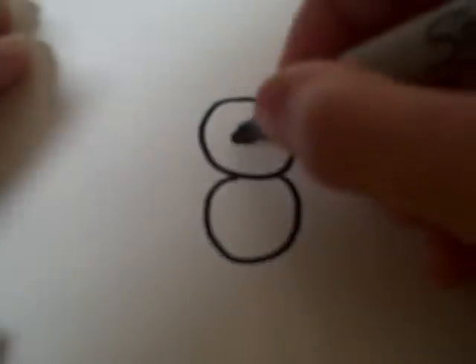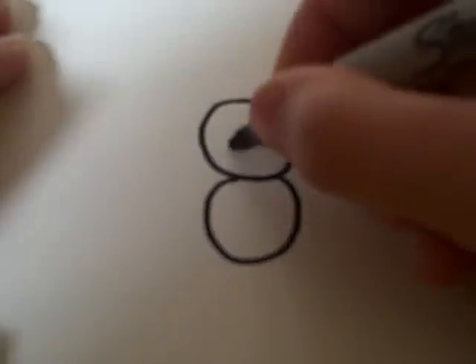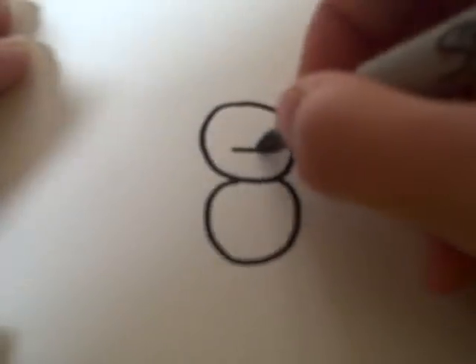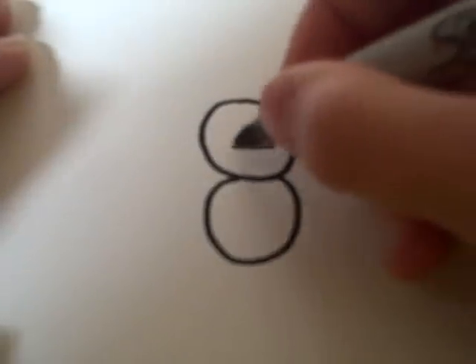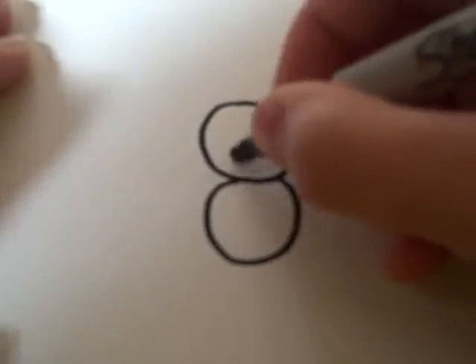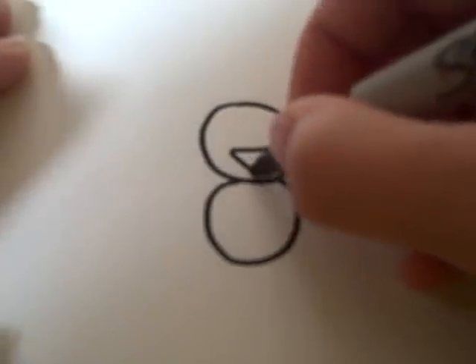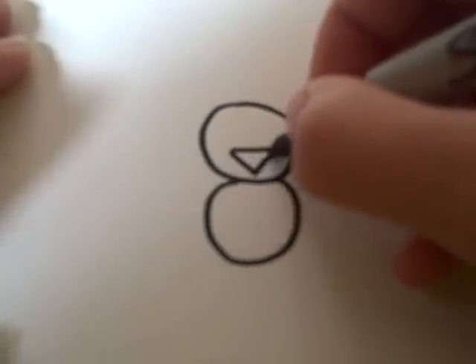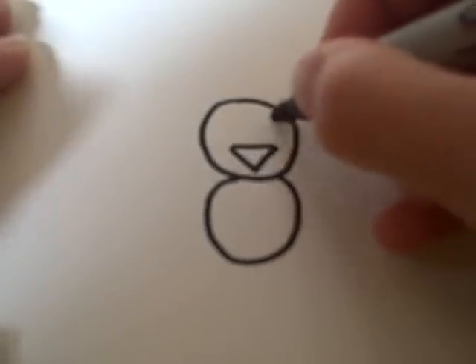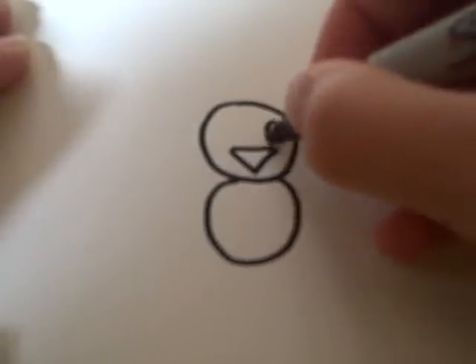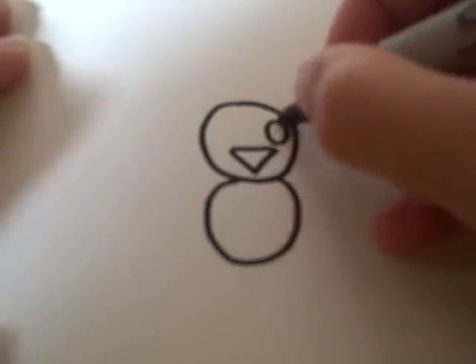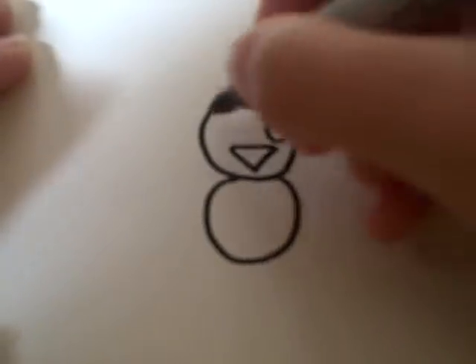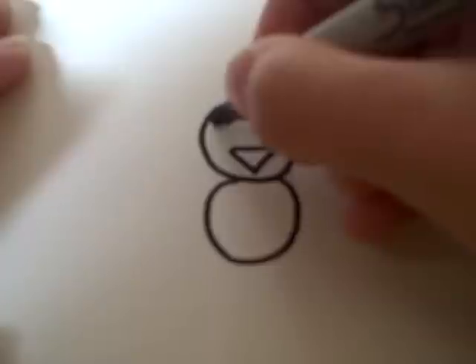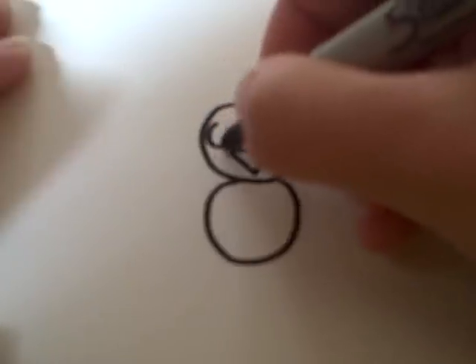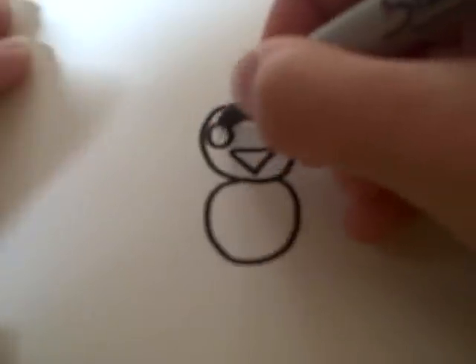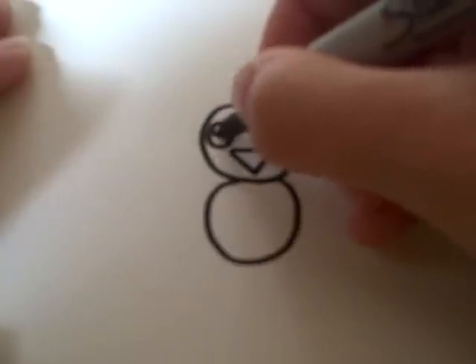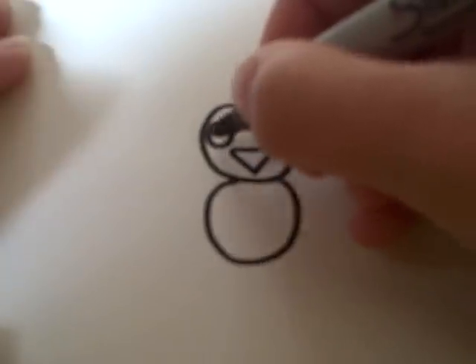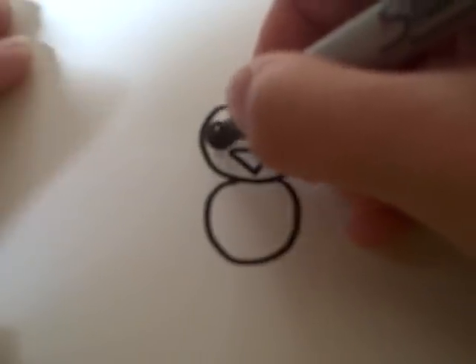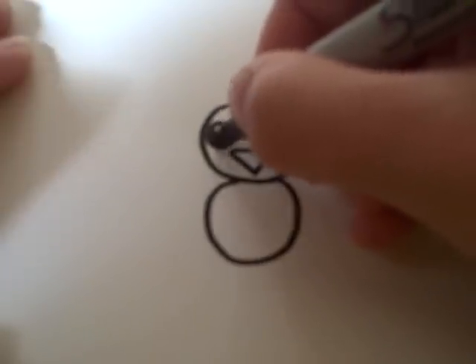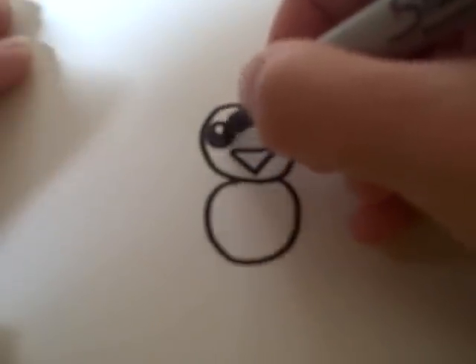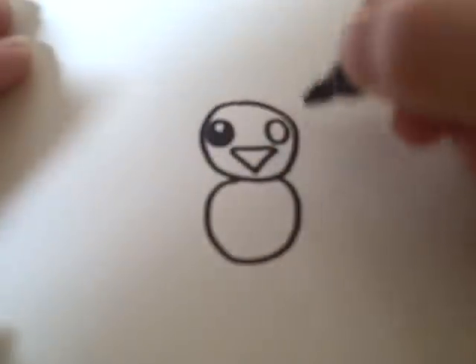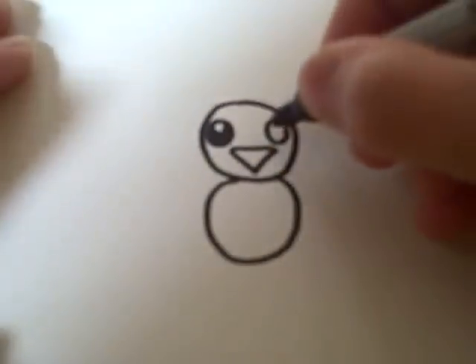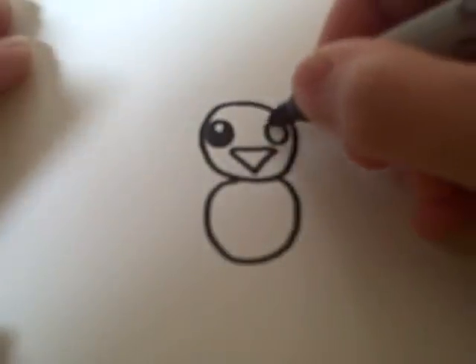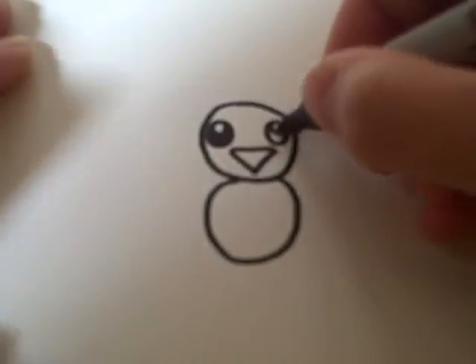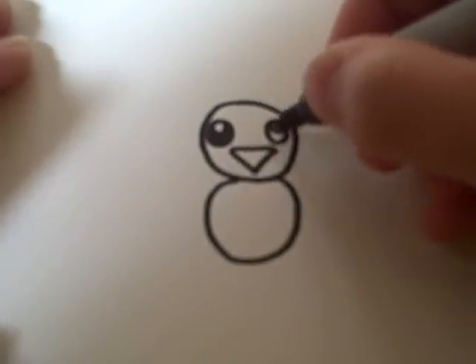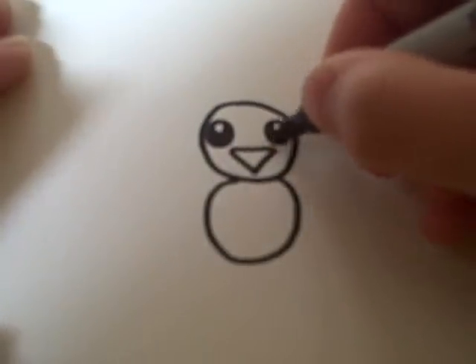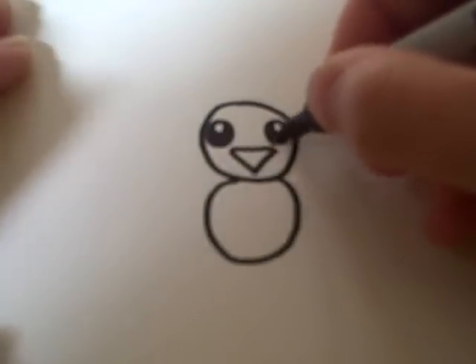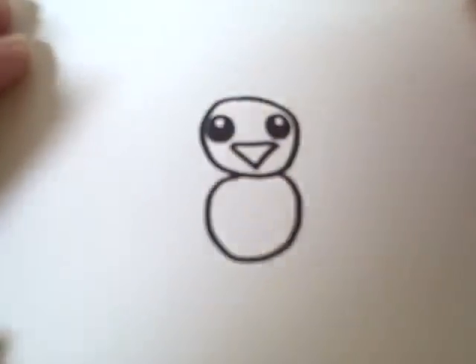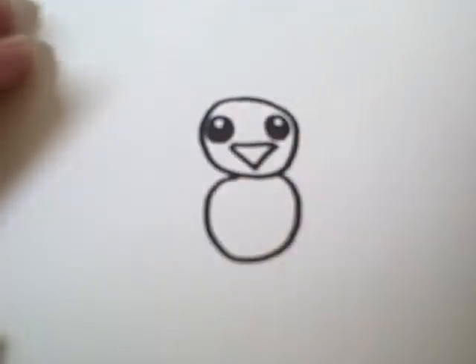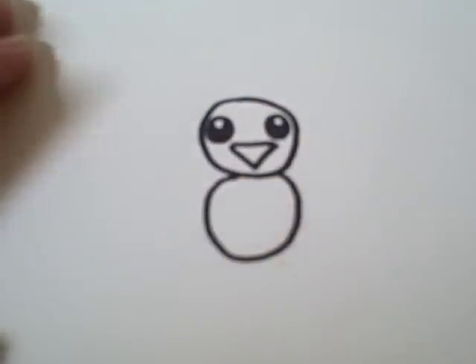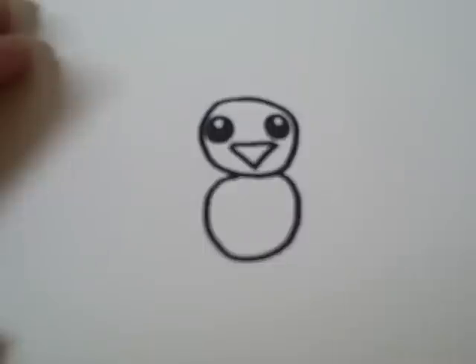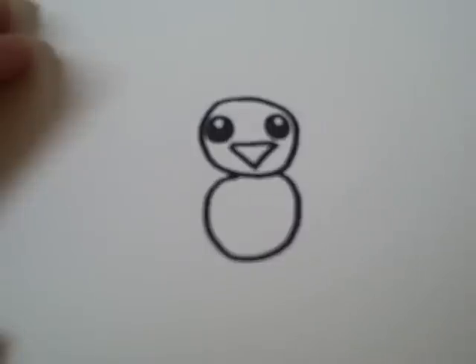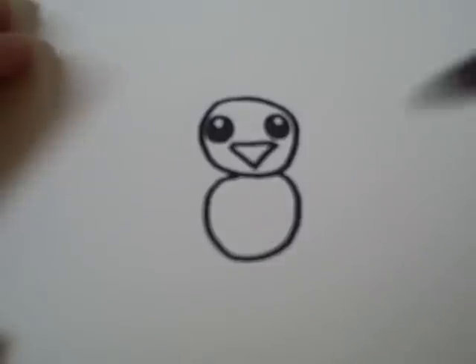Then you're going to make a beak and two circles far apart from each other for the eyes. Then color in the eyes, leaving a tiny bit of white space.